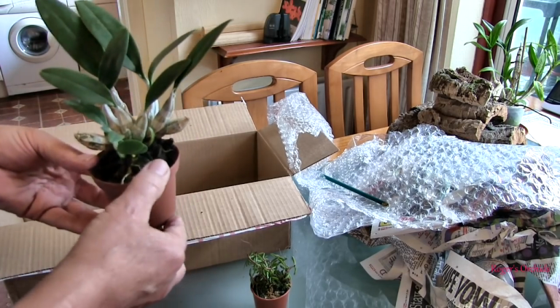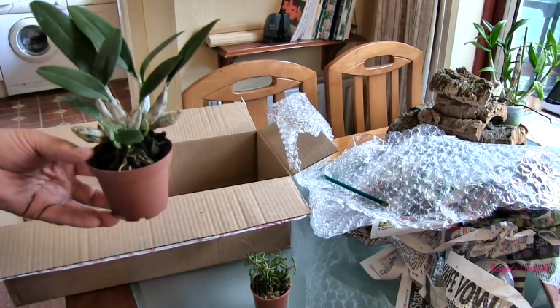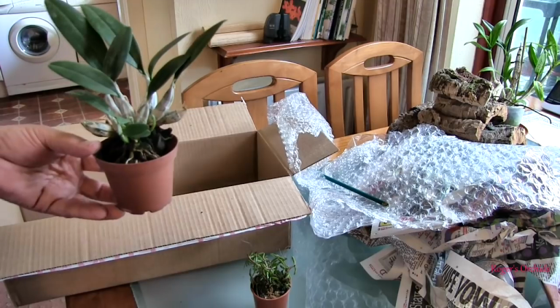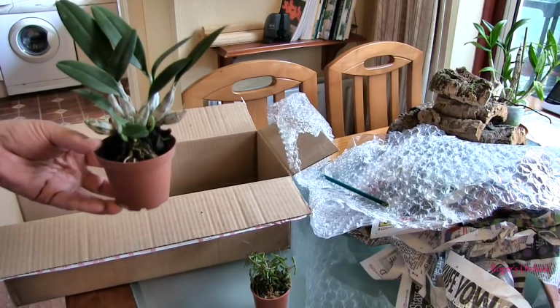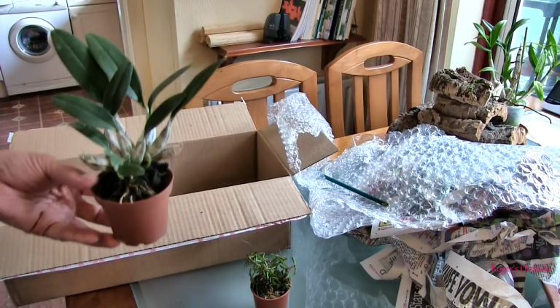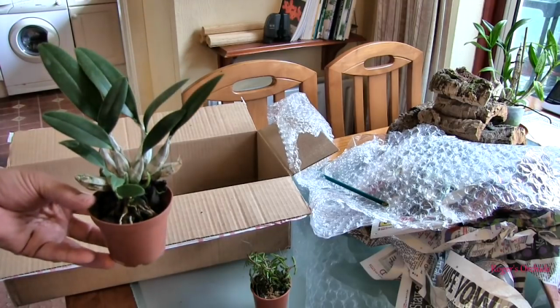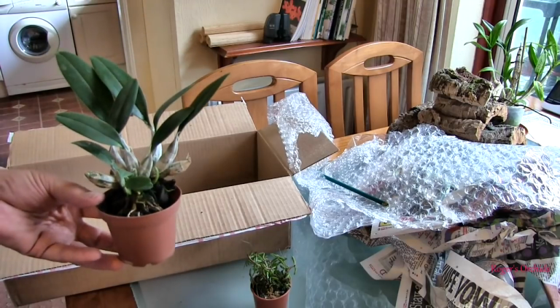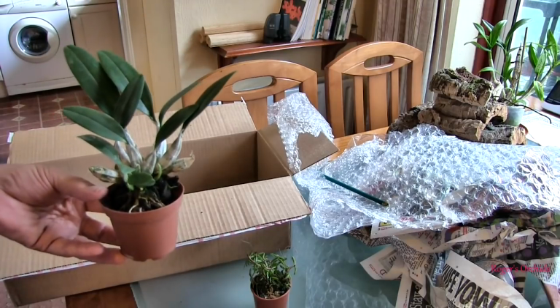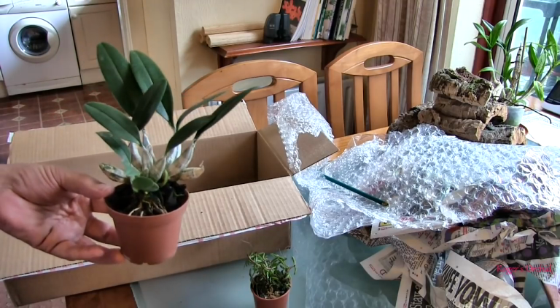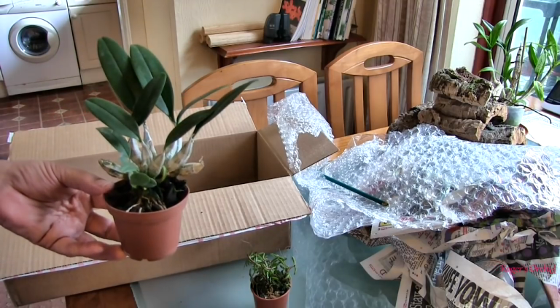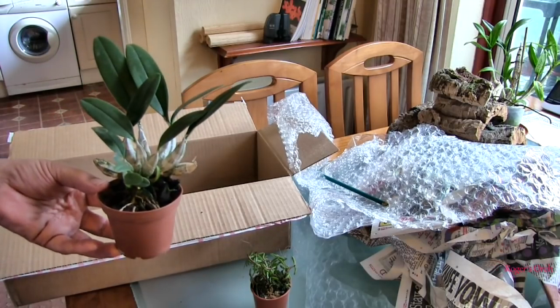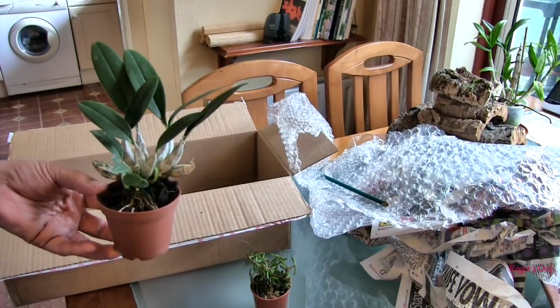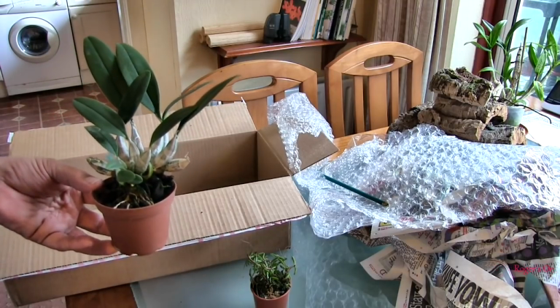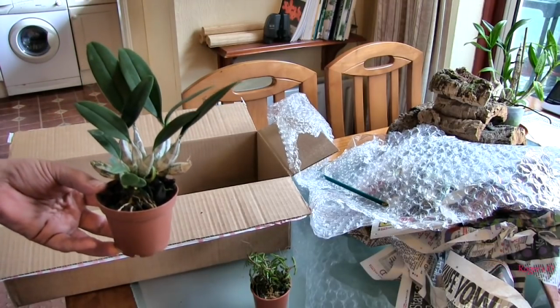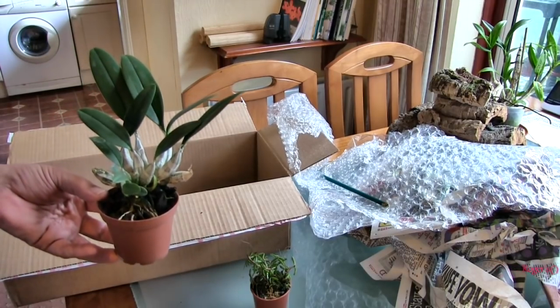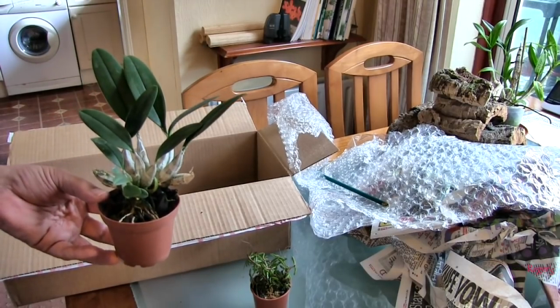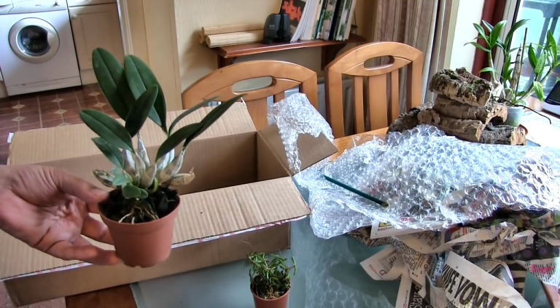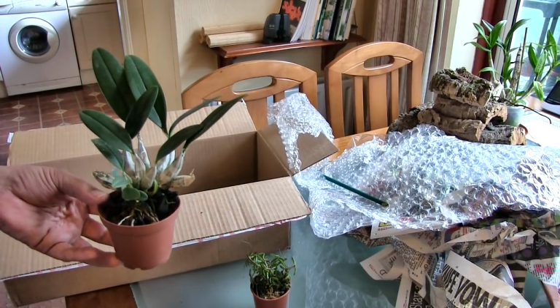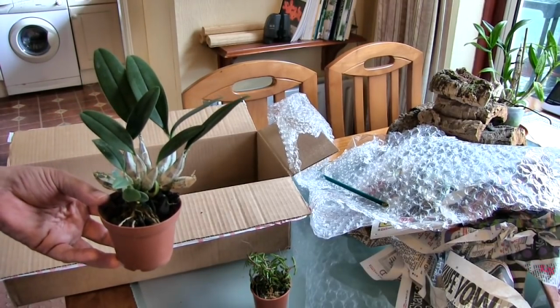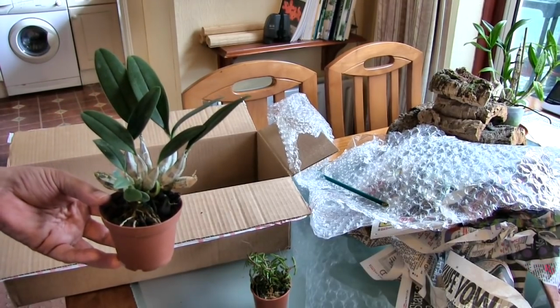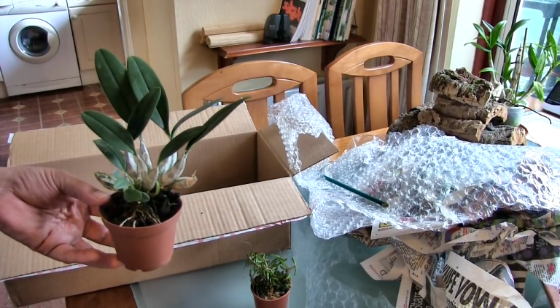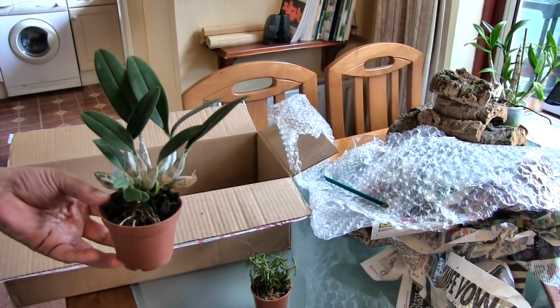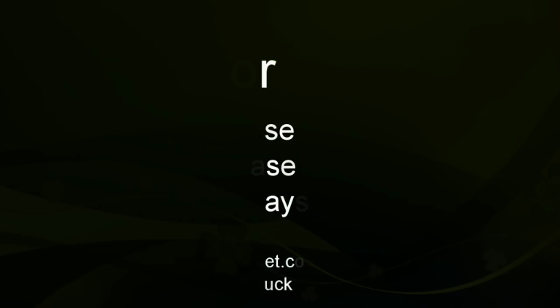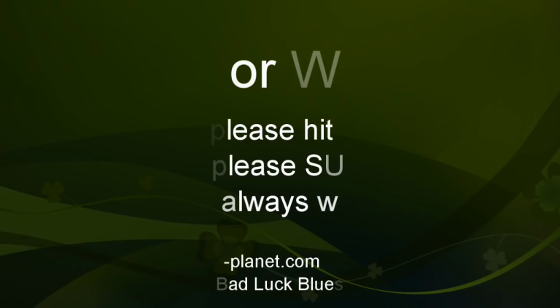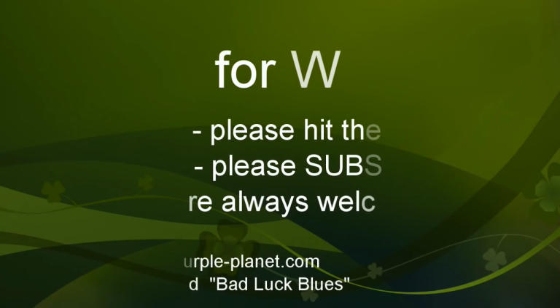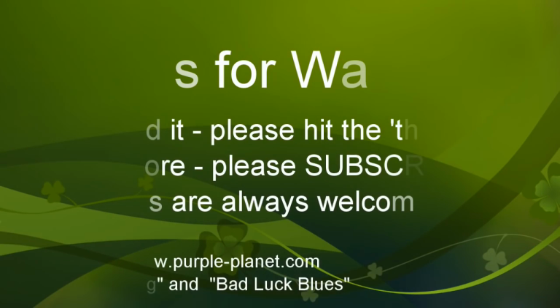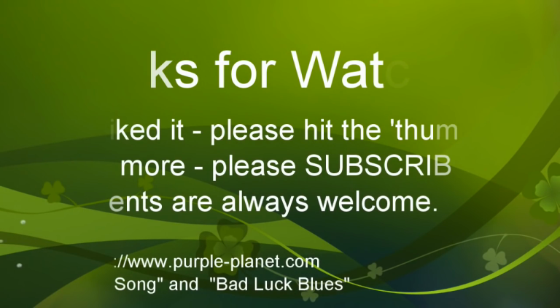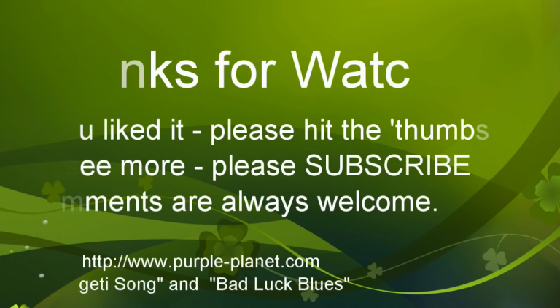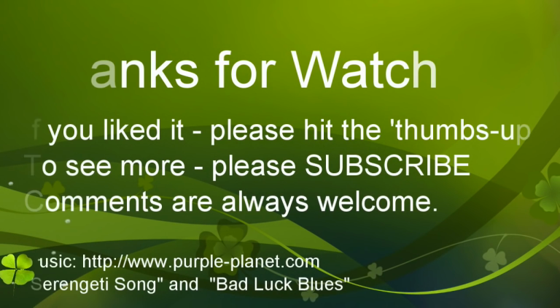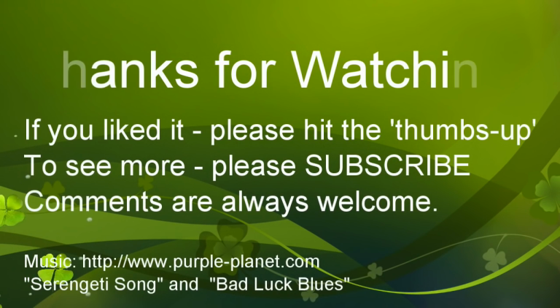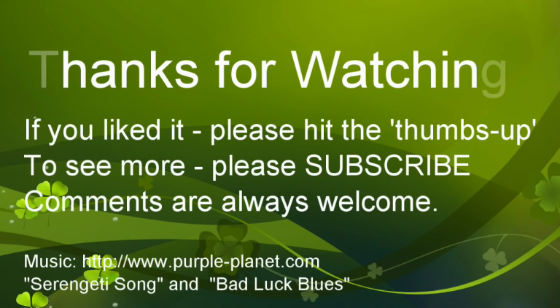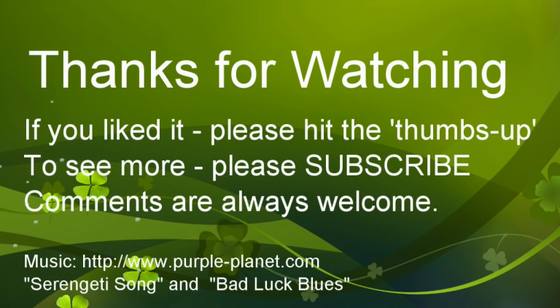So there we go. And I'll see you next time. Thanks for dropping by. Peace out.